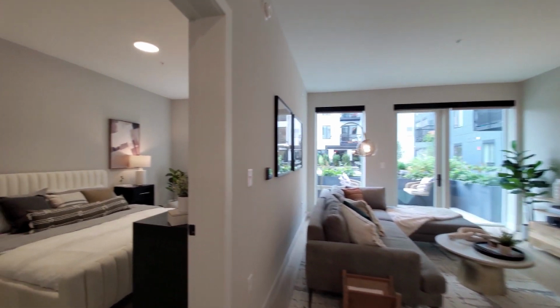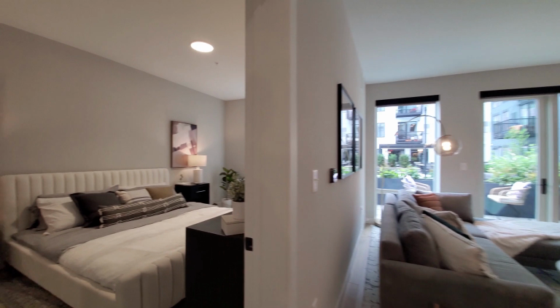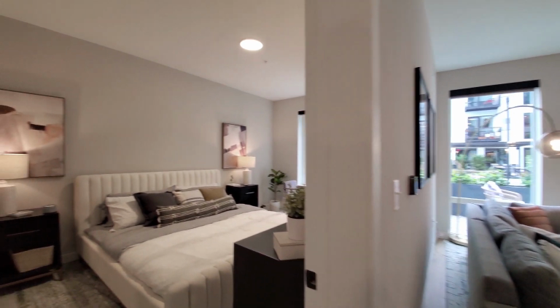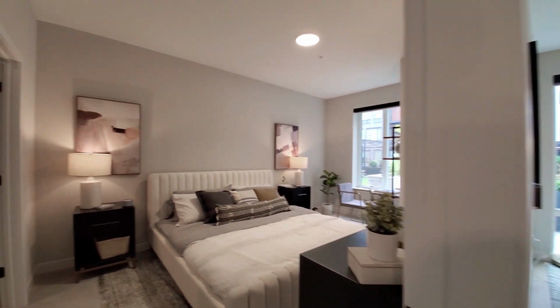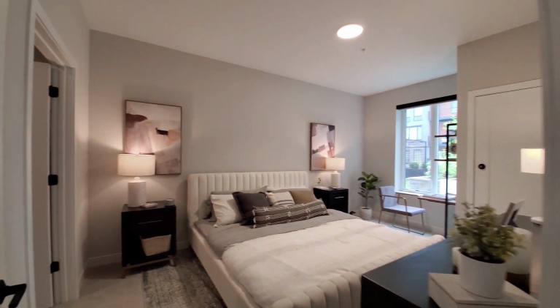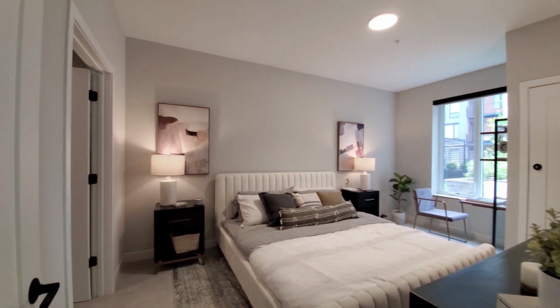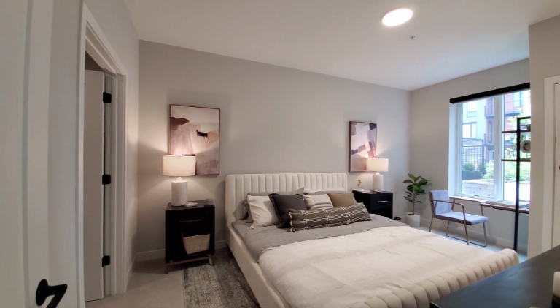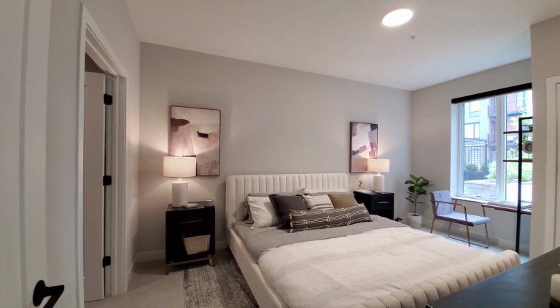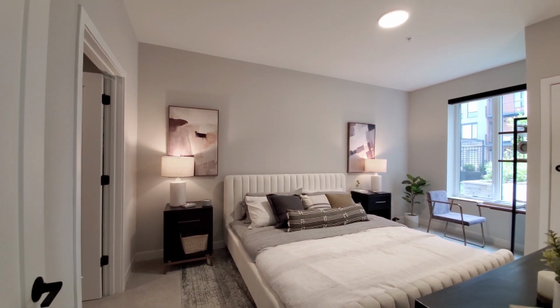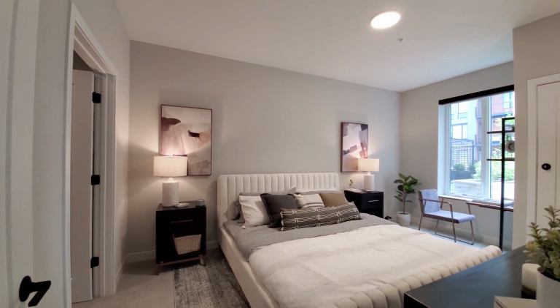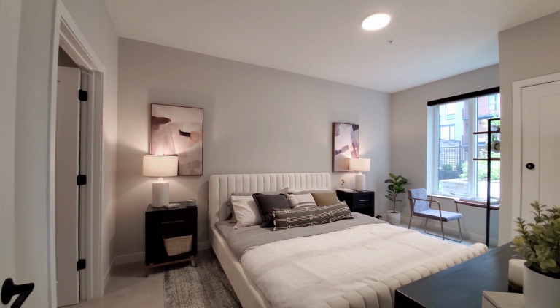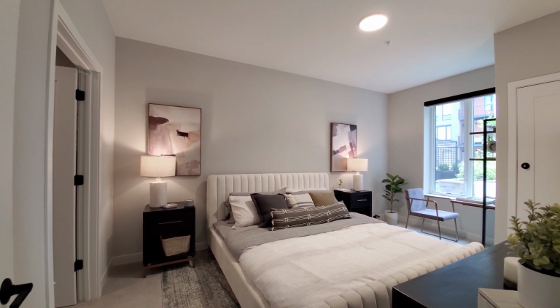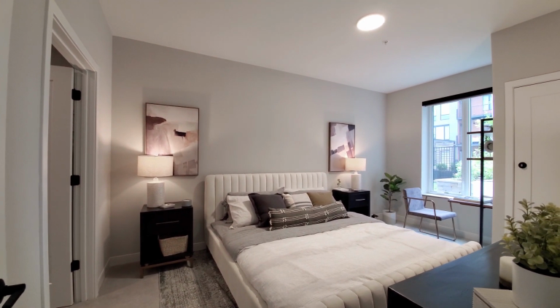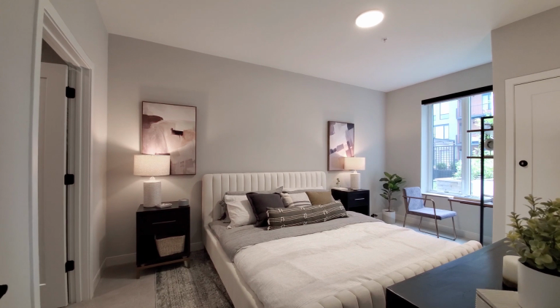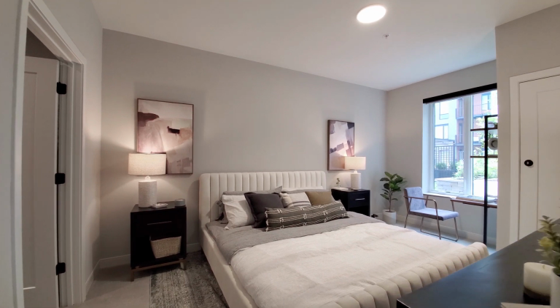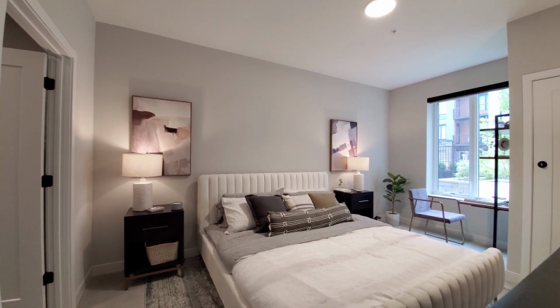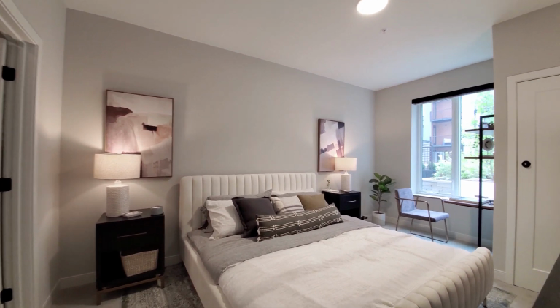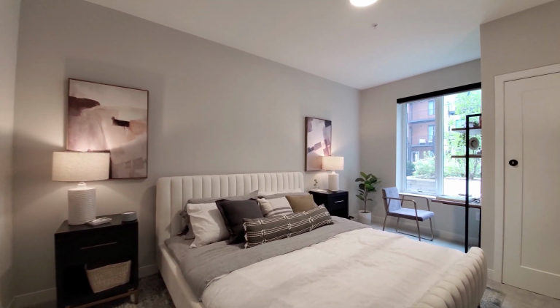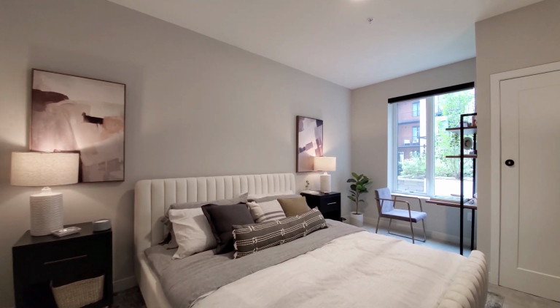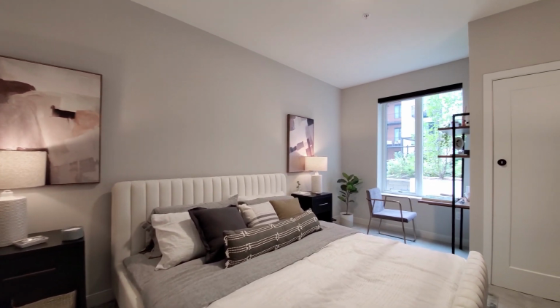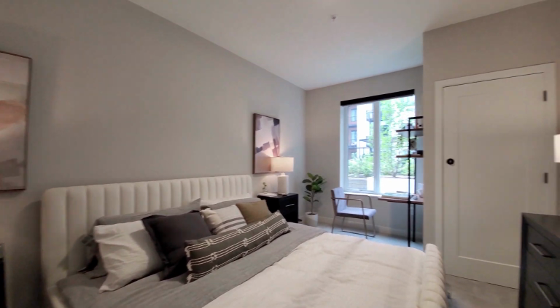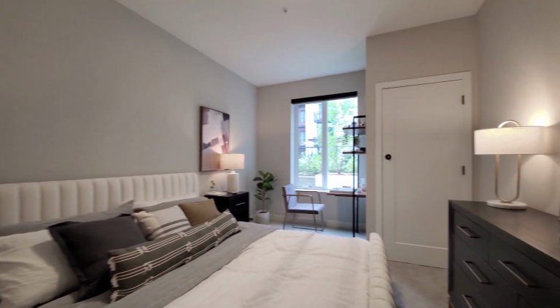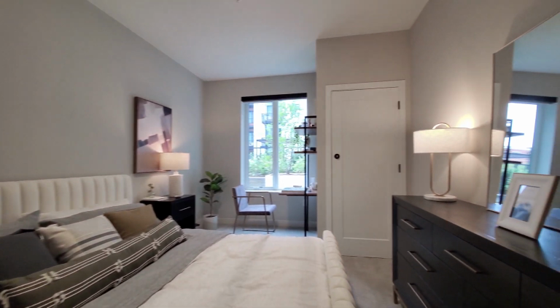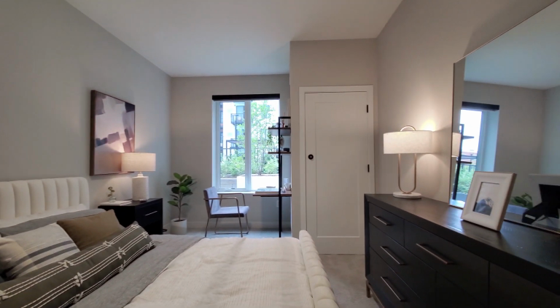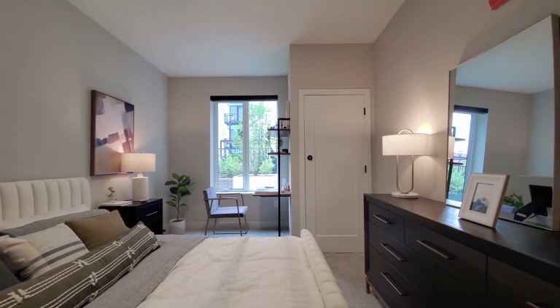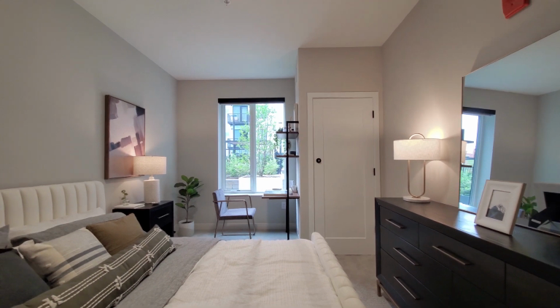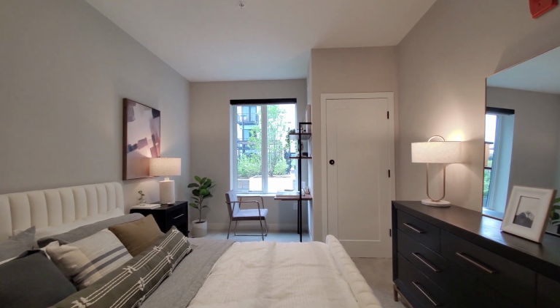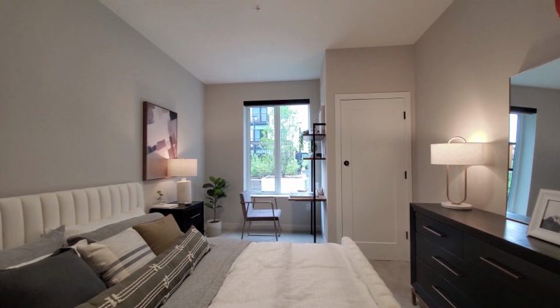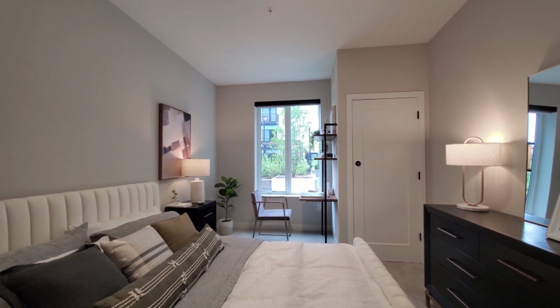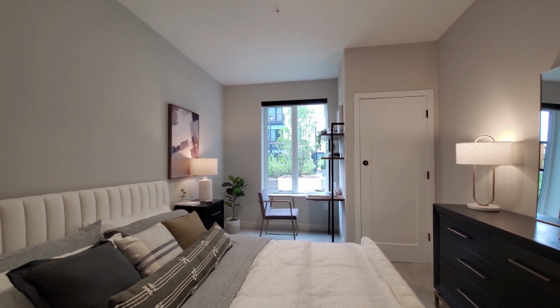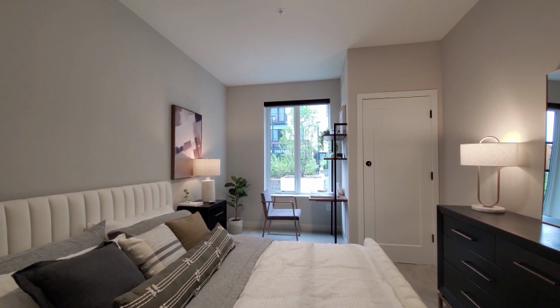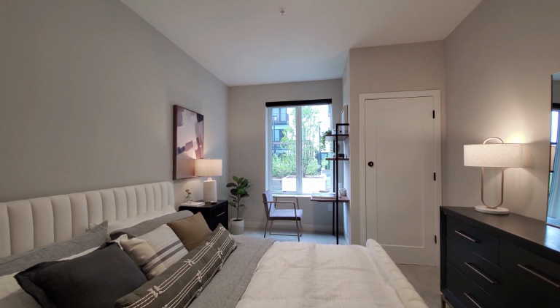Heading into the primary bedroom — it's modeled with a king-size bed, with plenty of space for nightstands, additional furniture, and a home office desk.